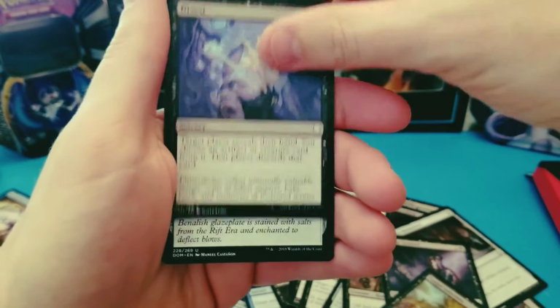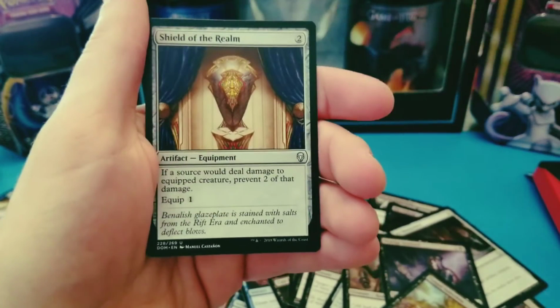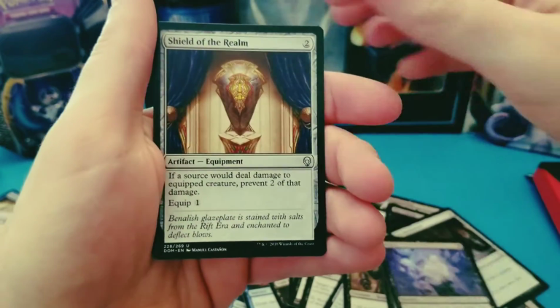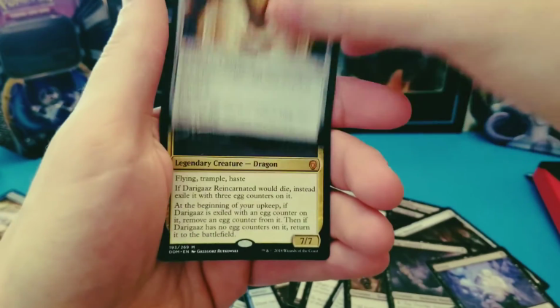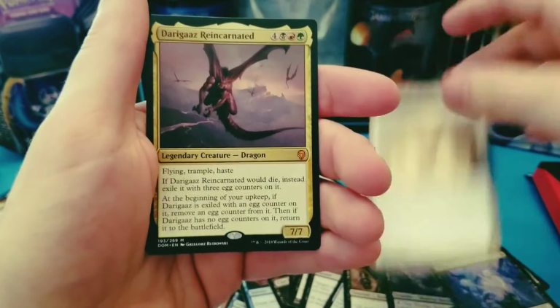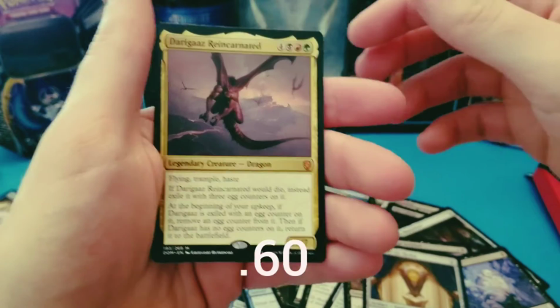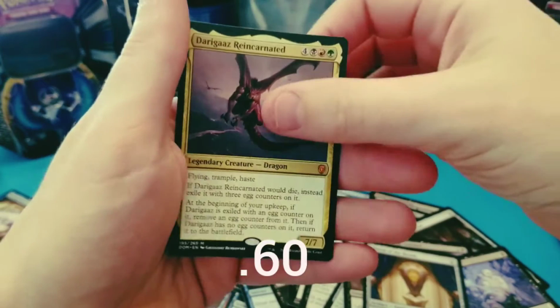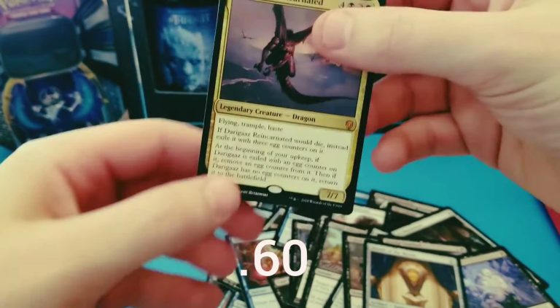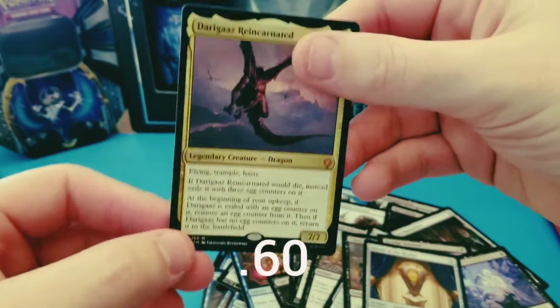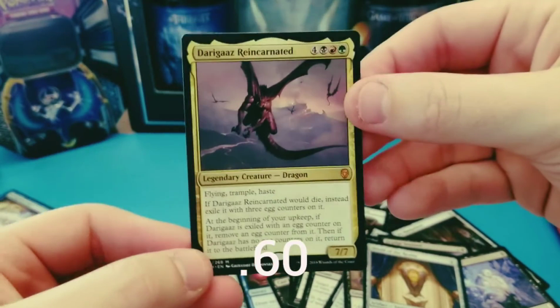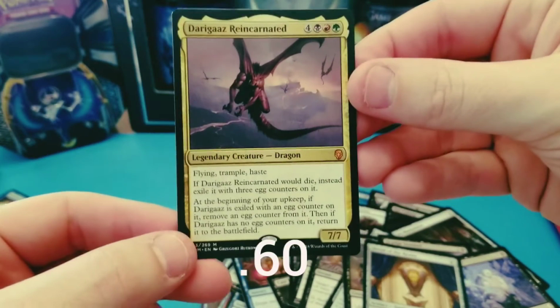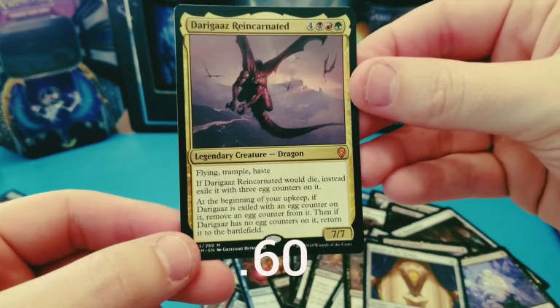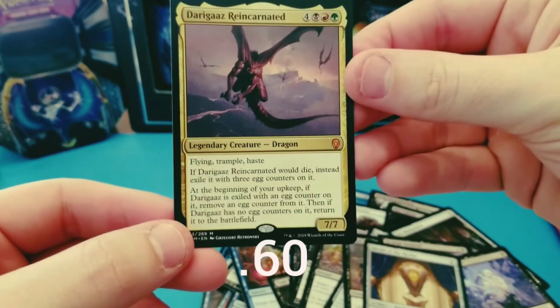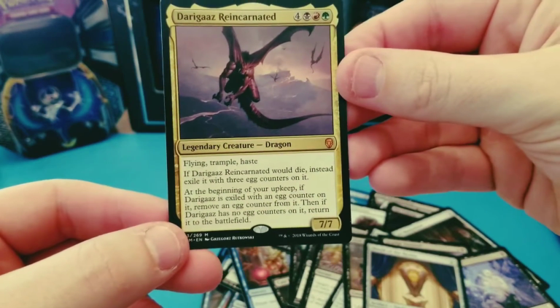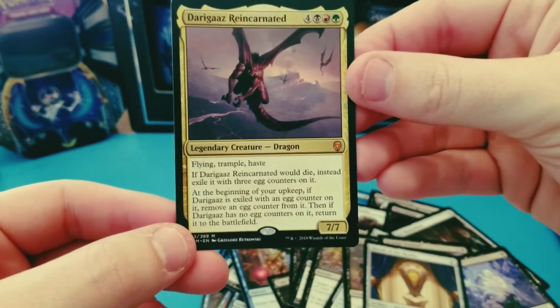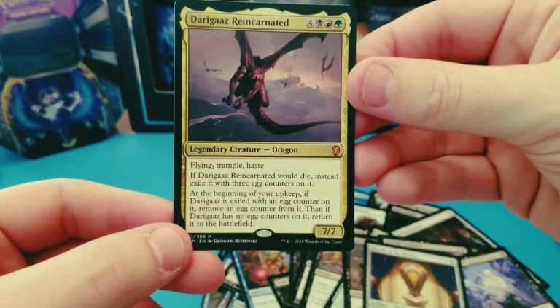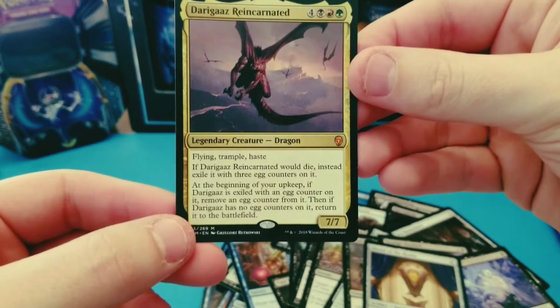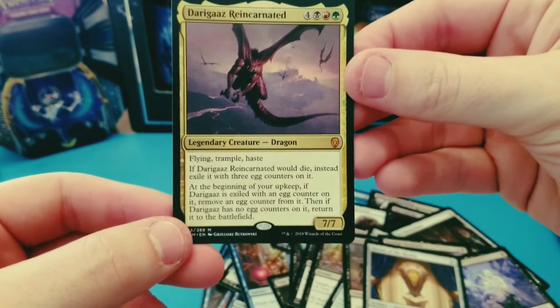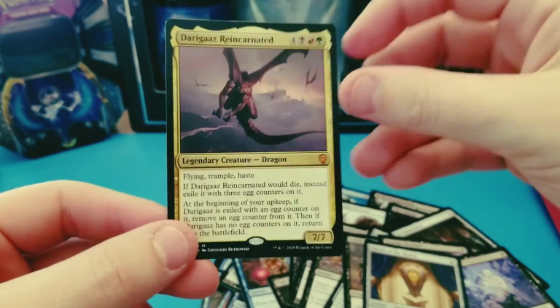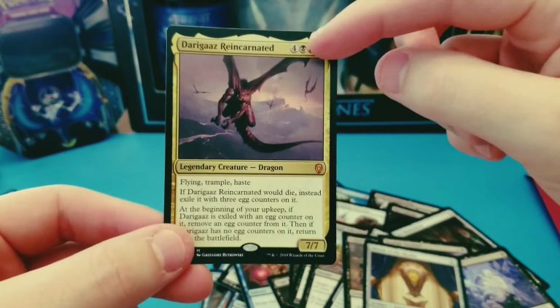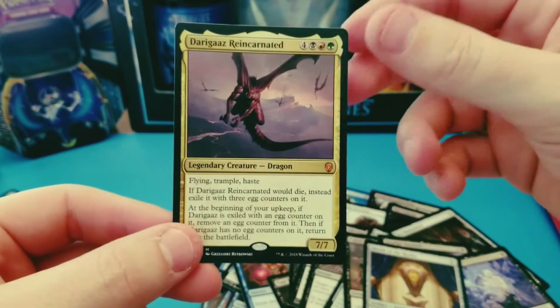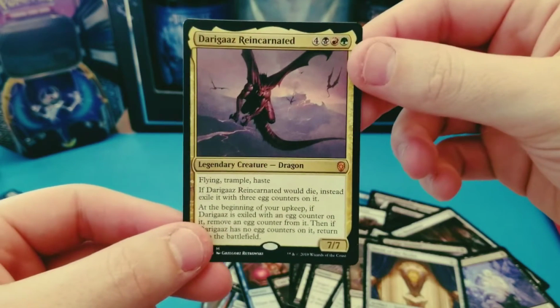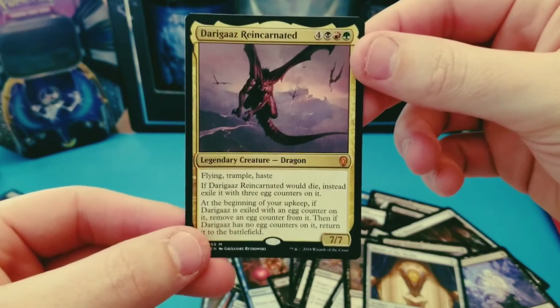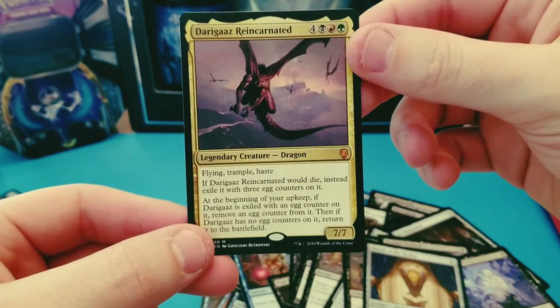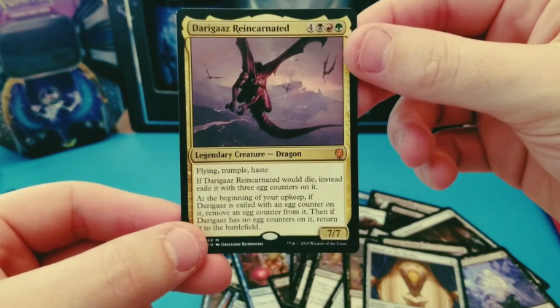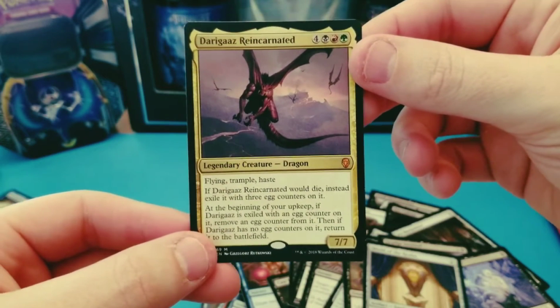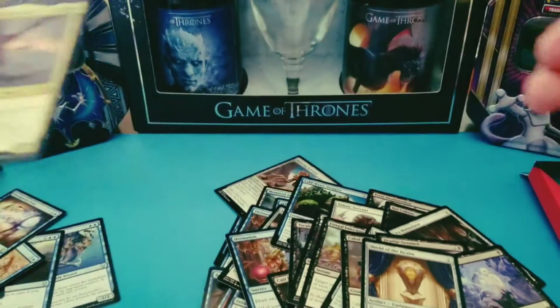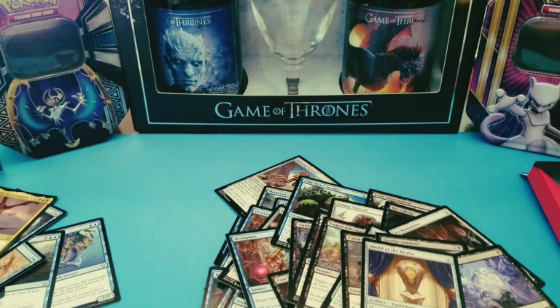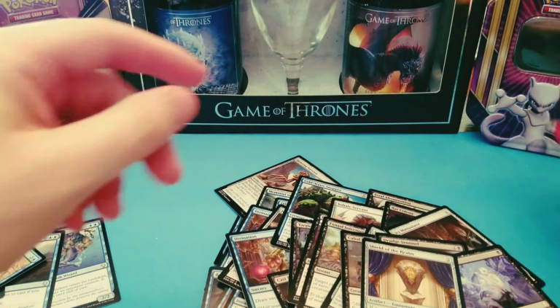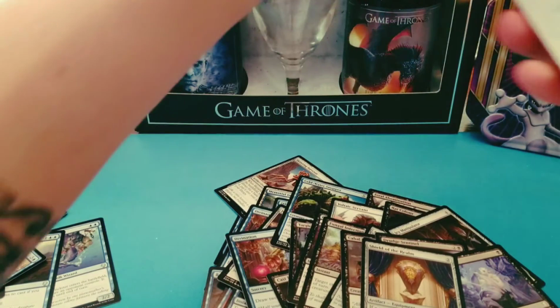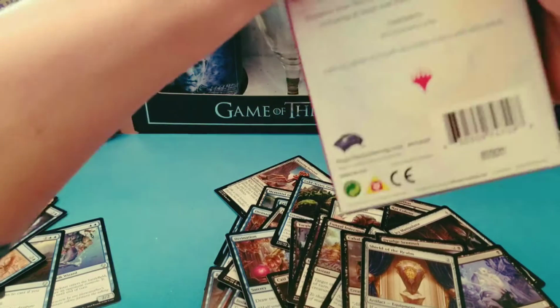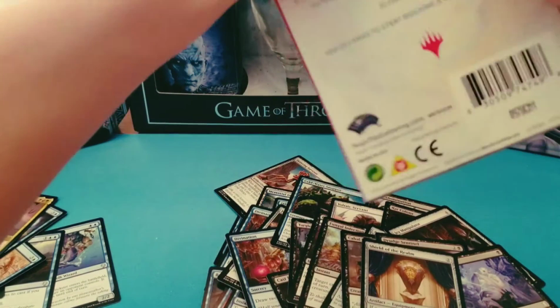Alright, what's our rare going to be, guys? Oh shit — look at that! A Mythic! A Mythic! And it's multicolored! That's badass! That is super cool.